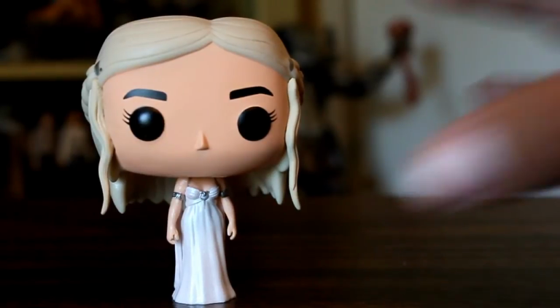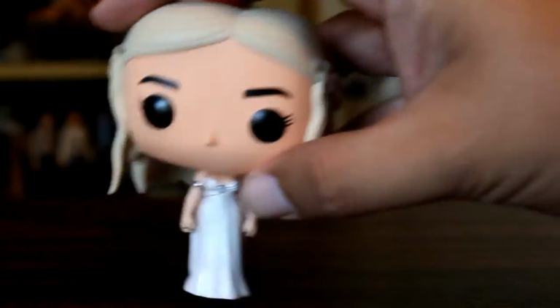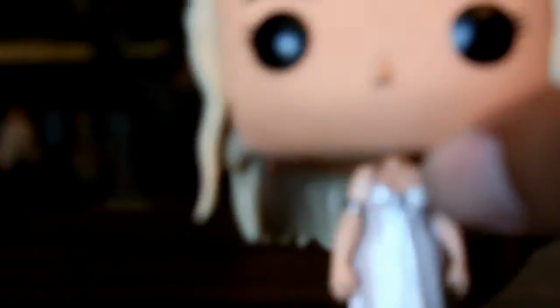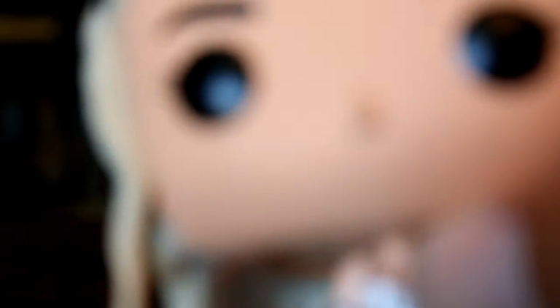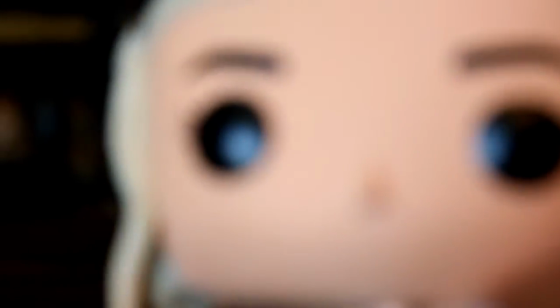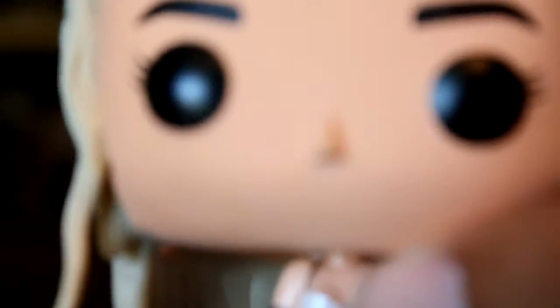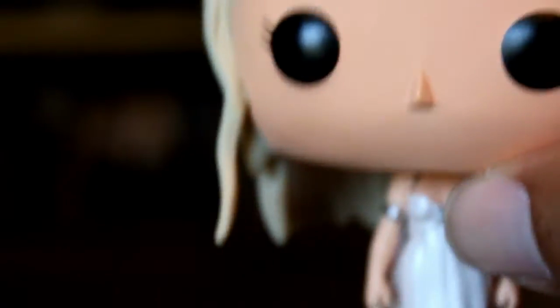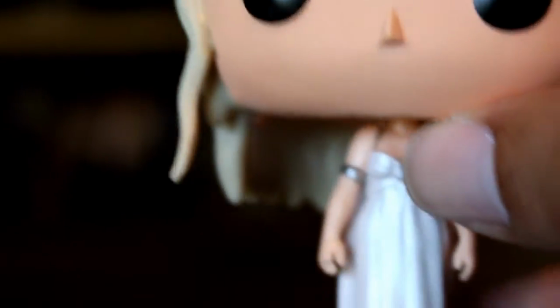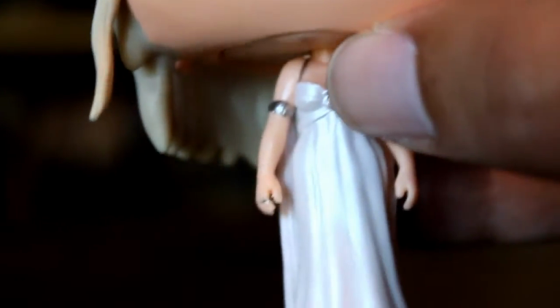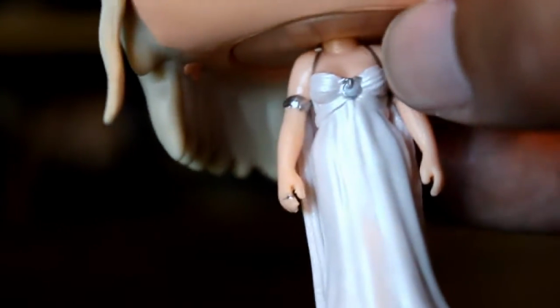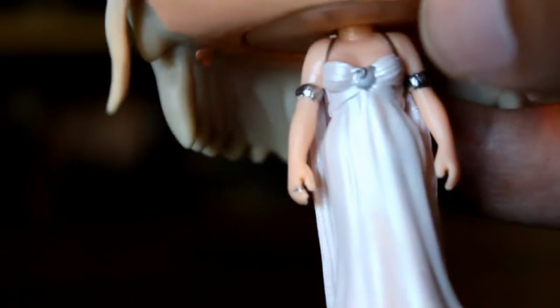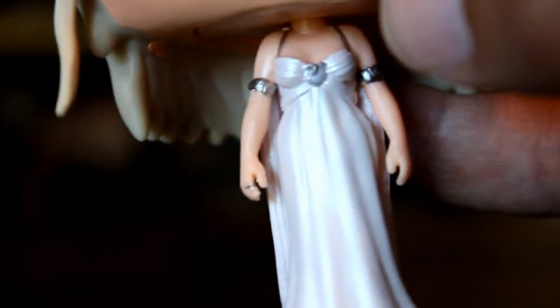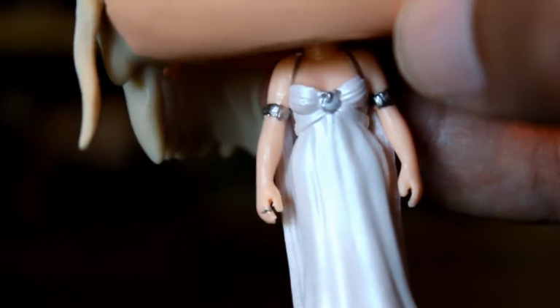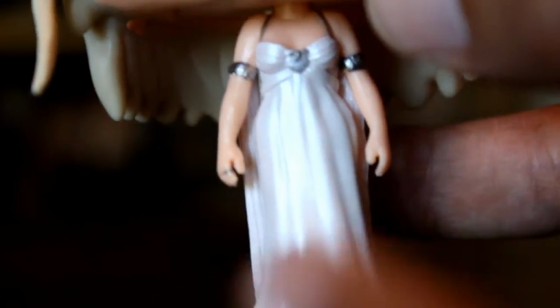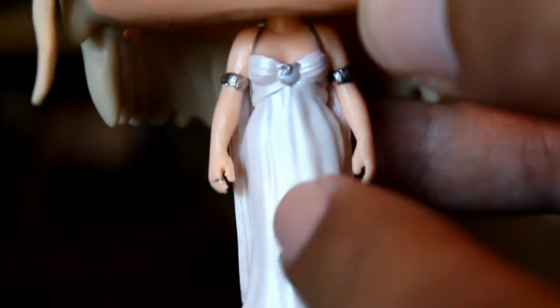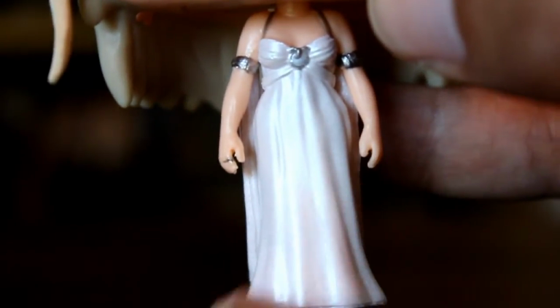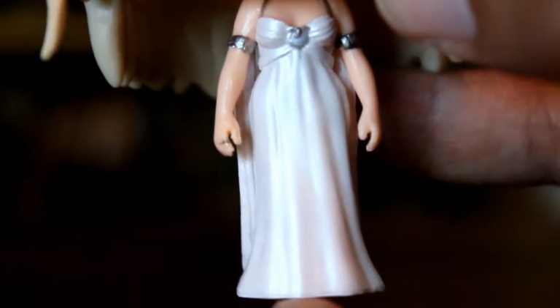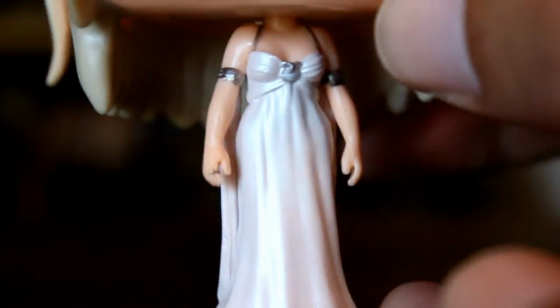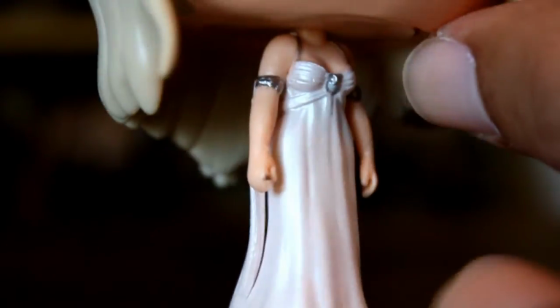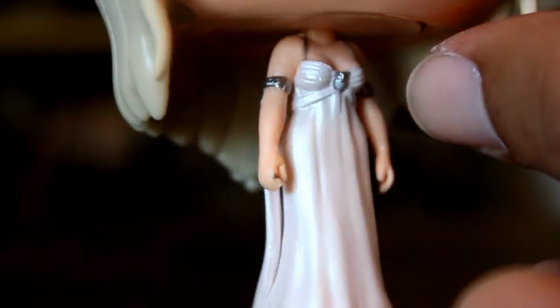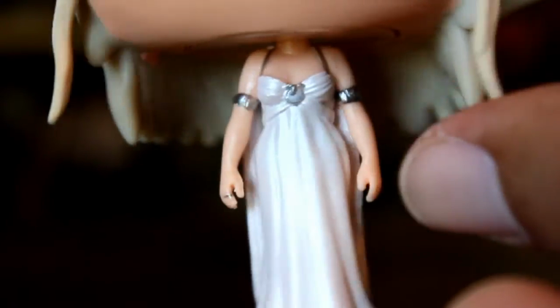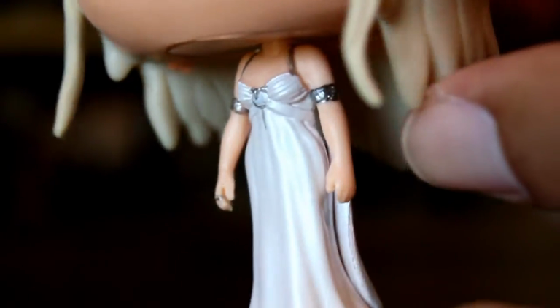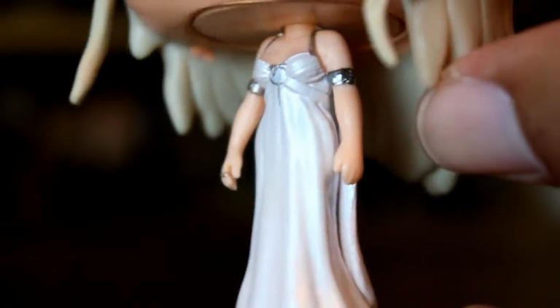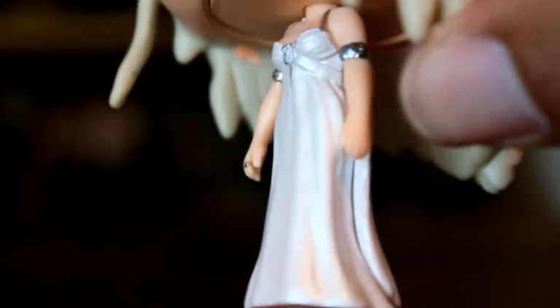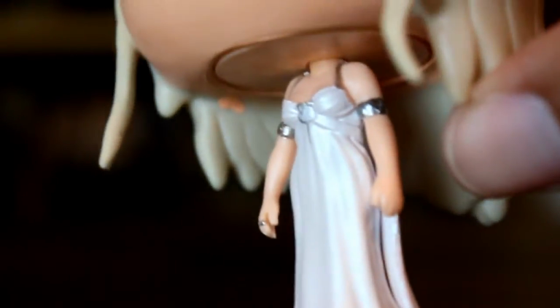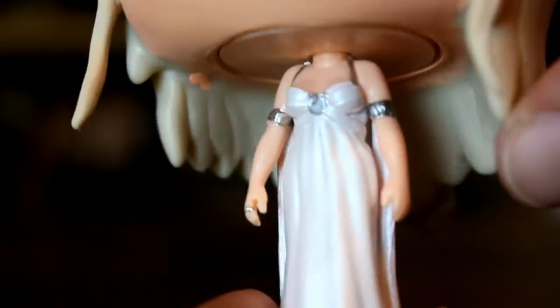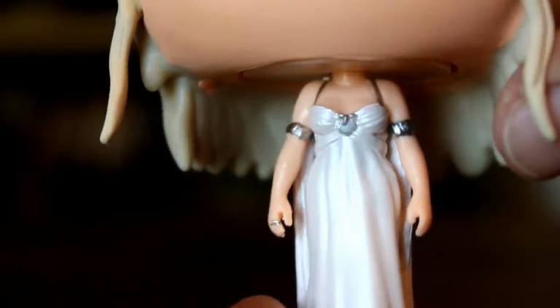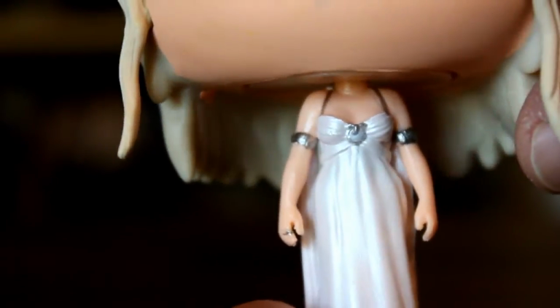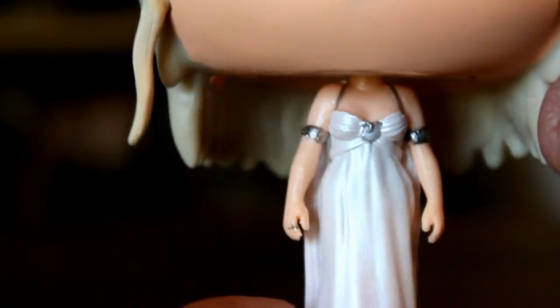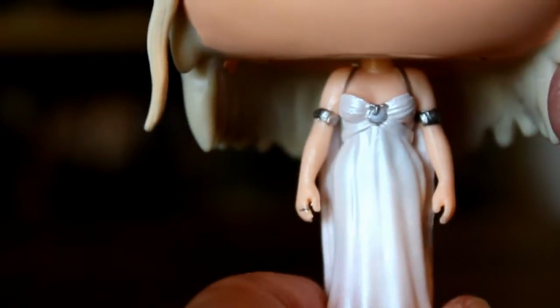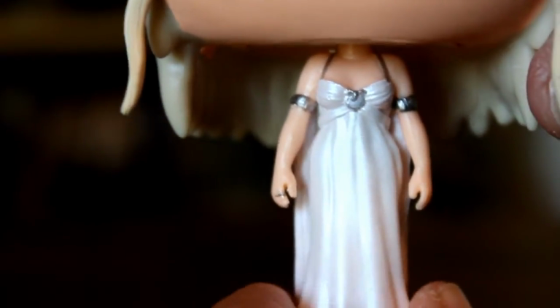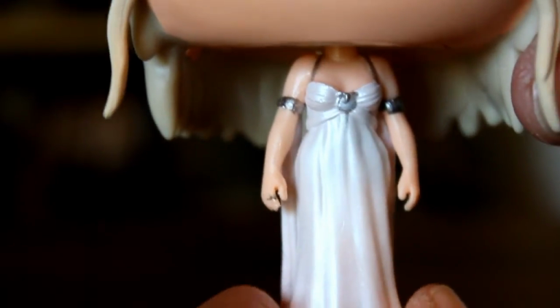Taking a closer look at the figure itself, you can see the outfit, even though it's on a little body, is very well-detailed. I think they did a good job recreating her white bridal dress.